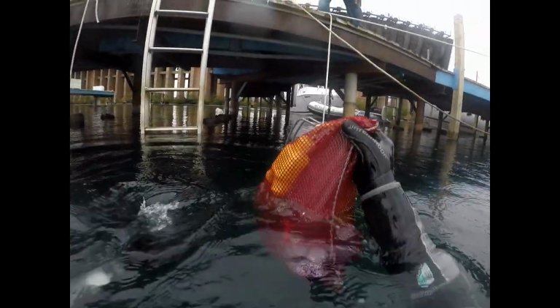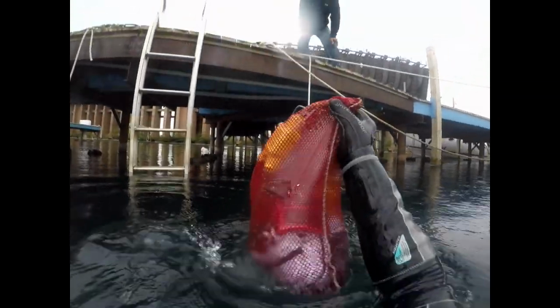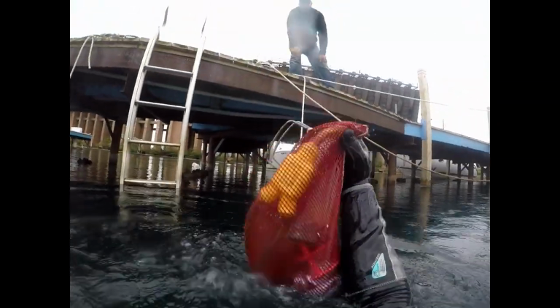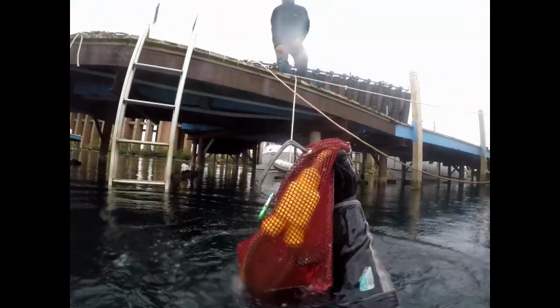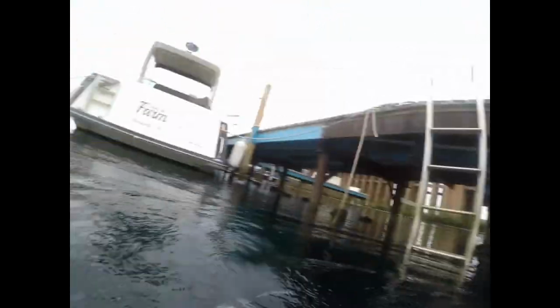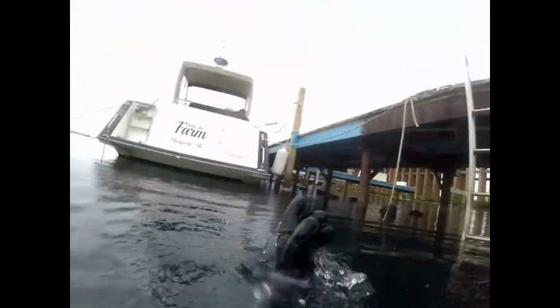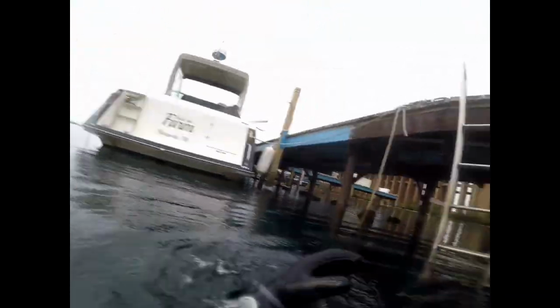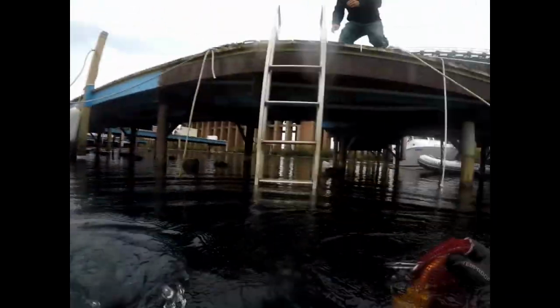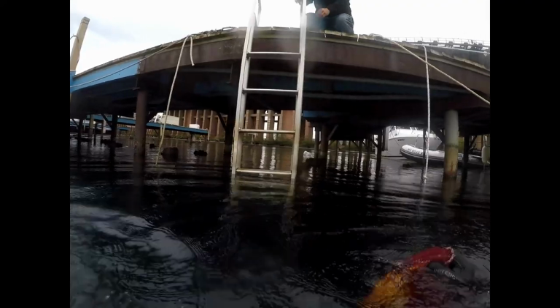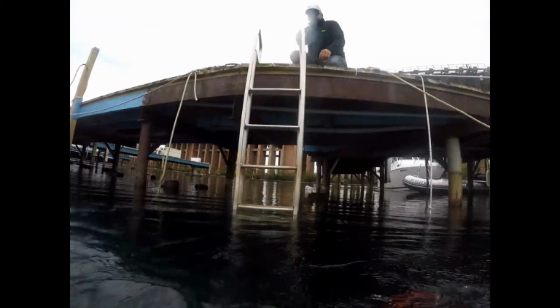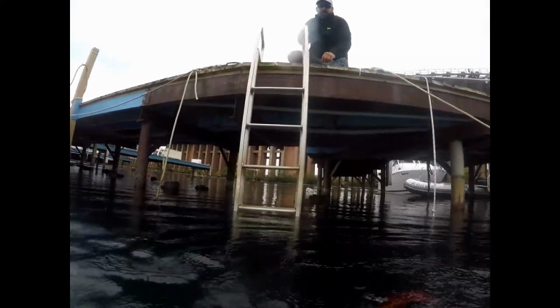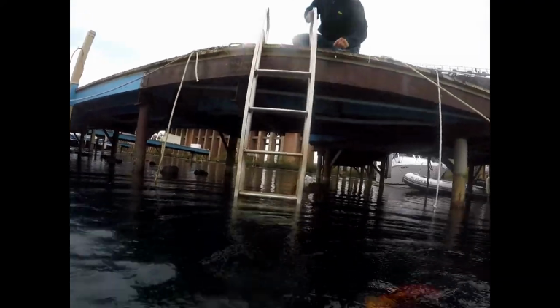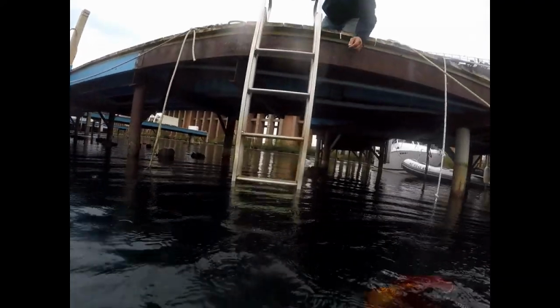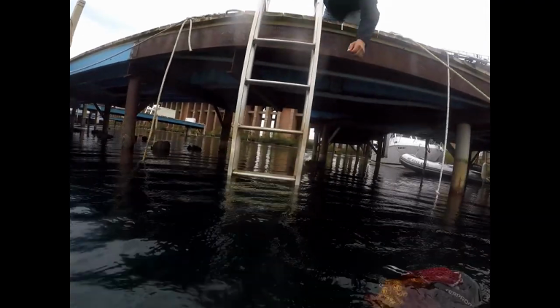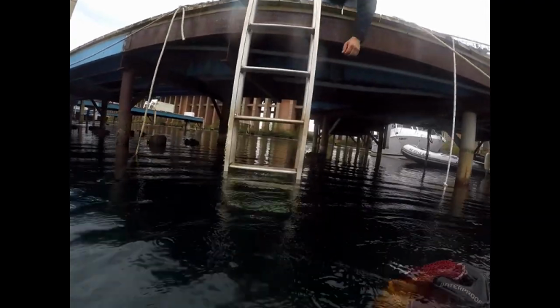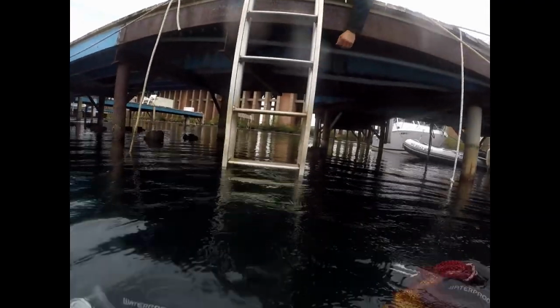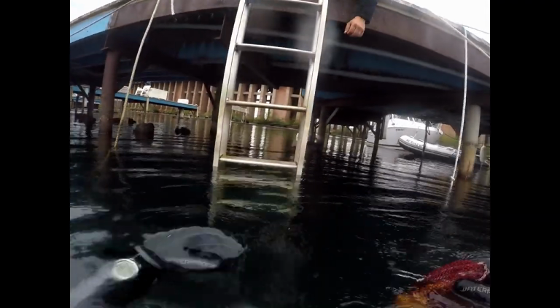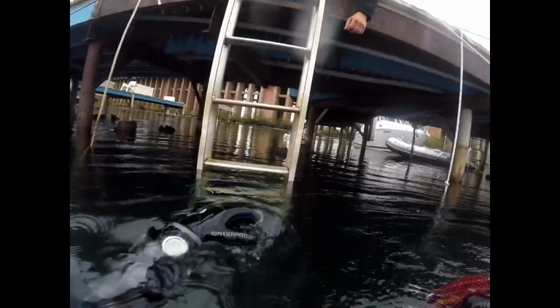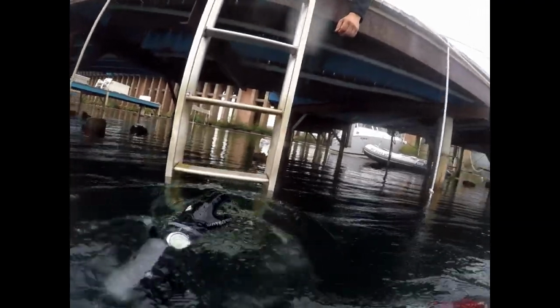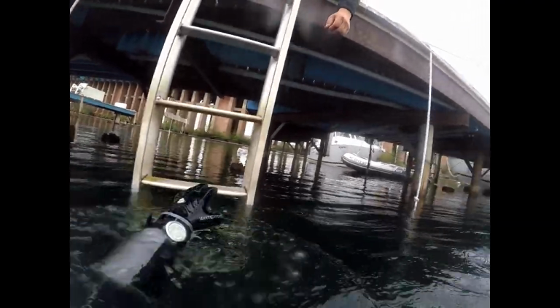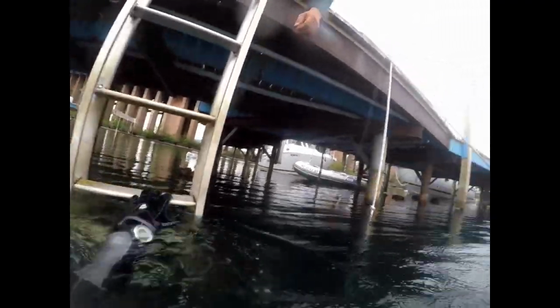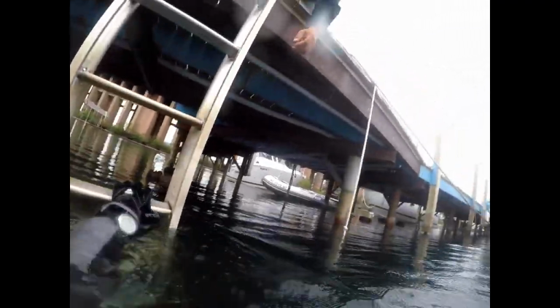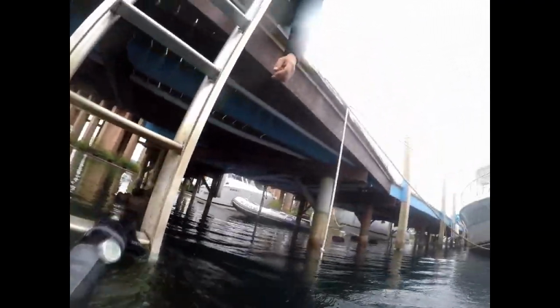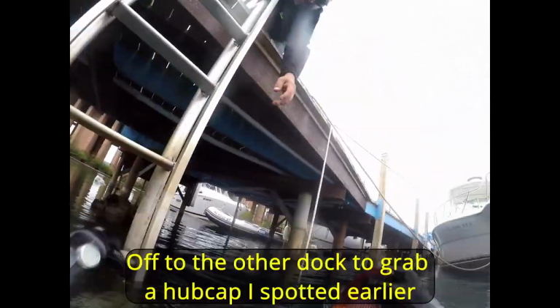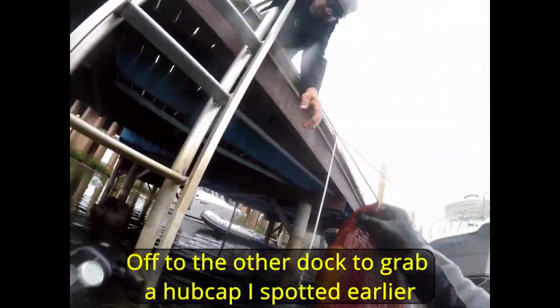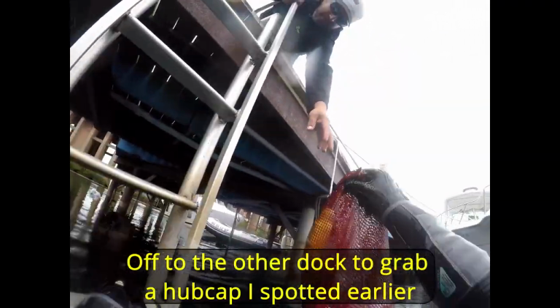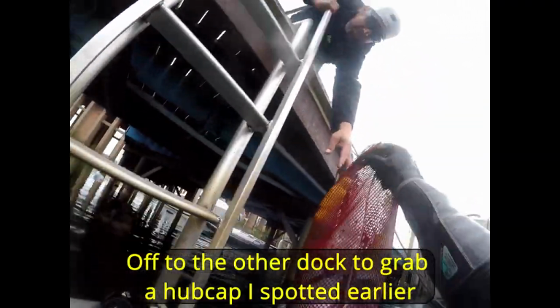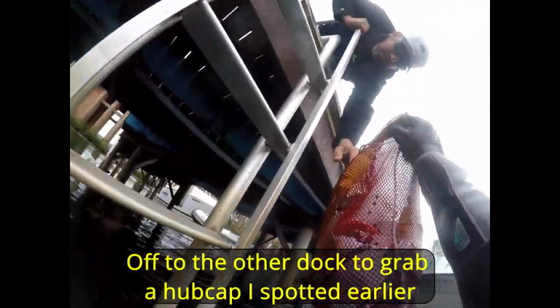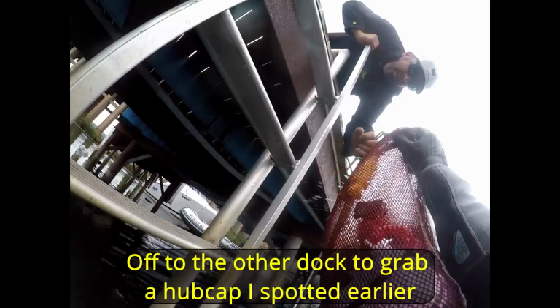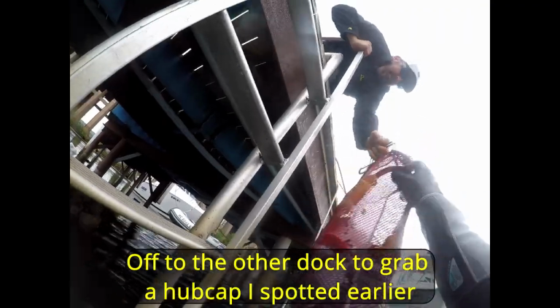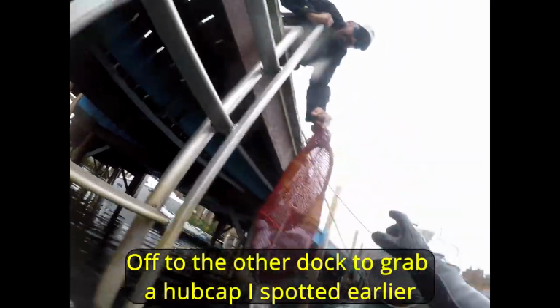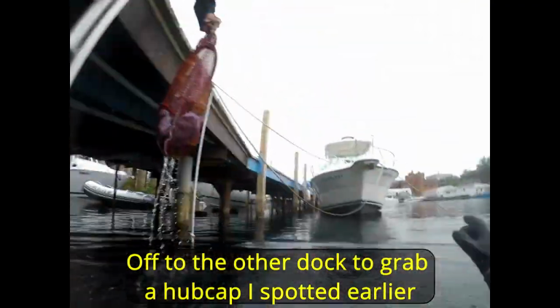I also got you some towels and the adapter. Awesome. If you want to grab this stuff, I'm going to run over to the other dock real quick and get my hubcap.